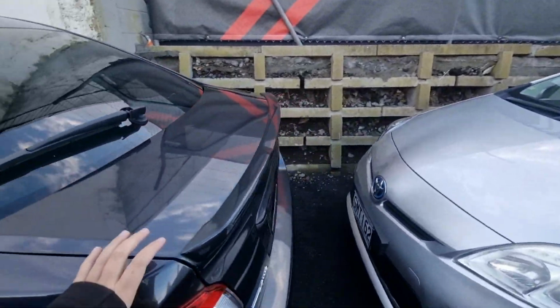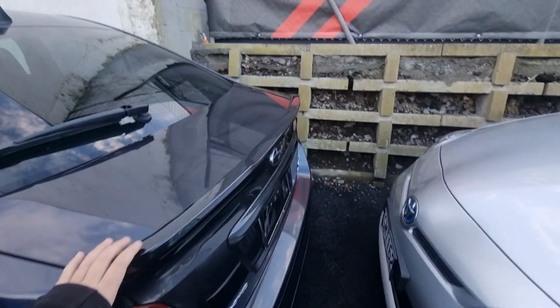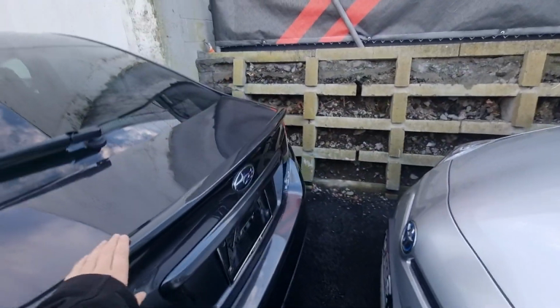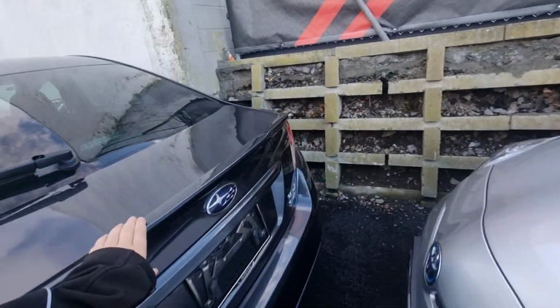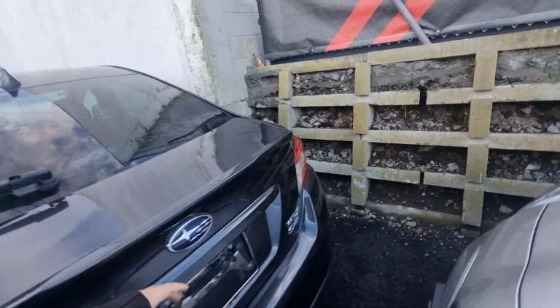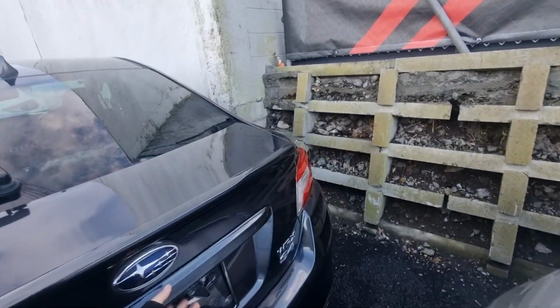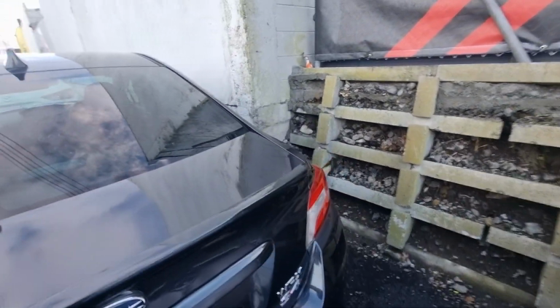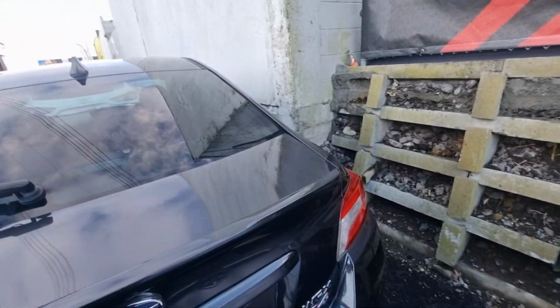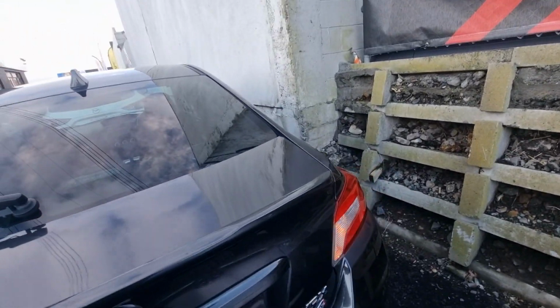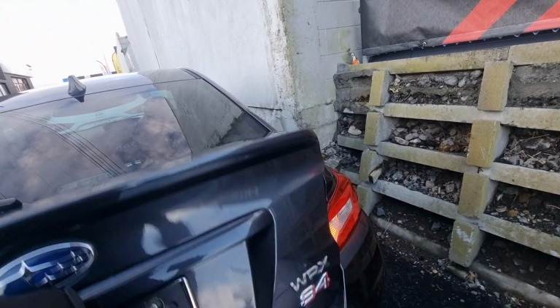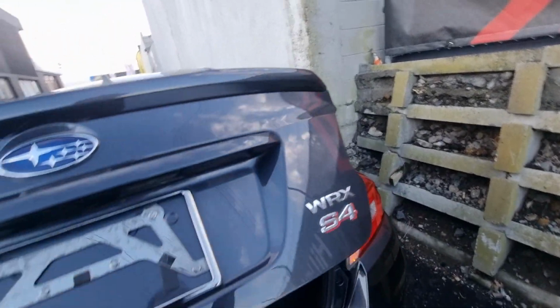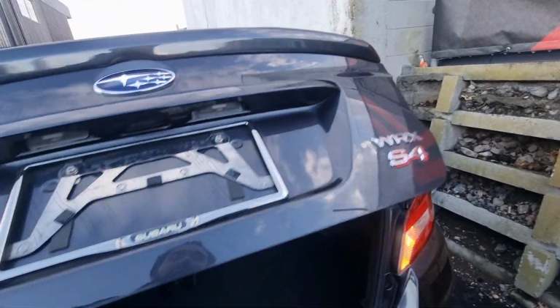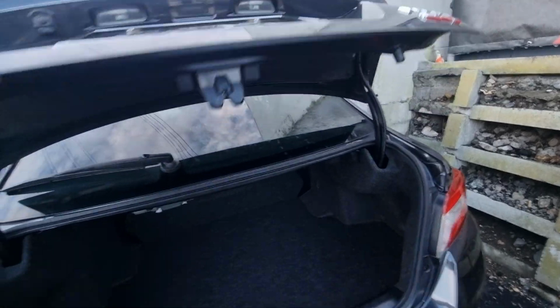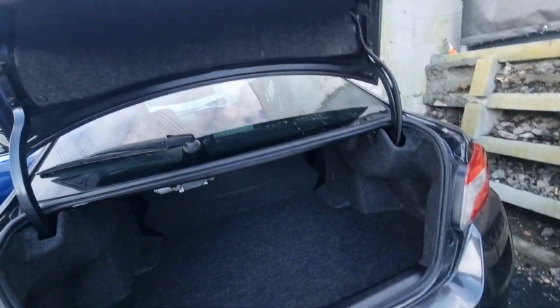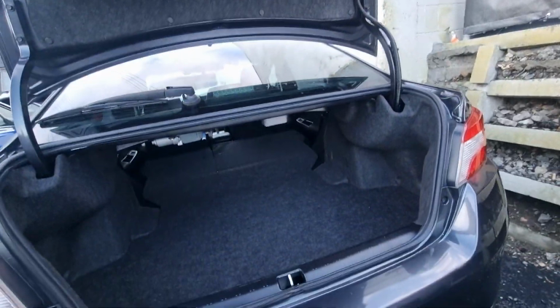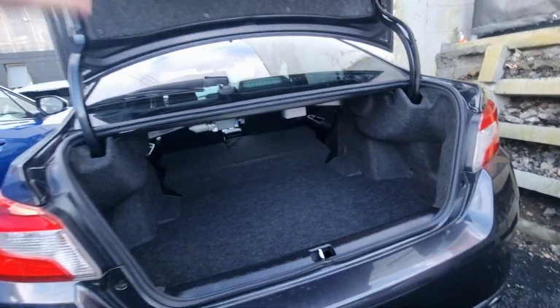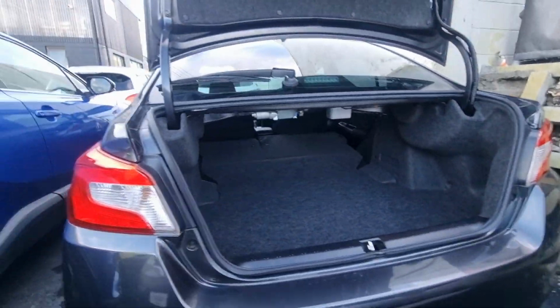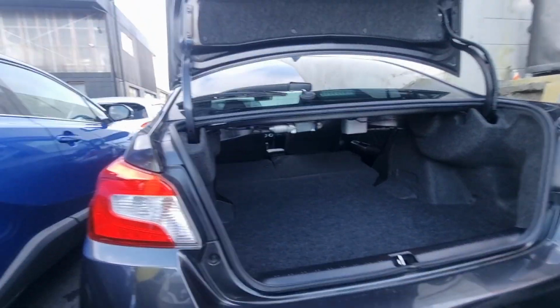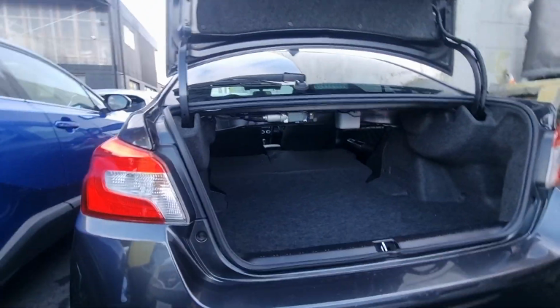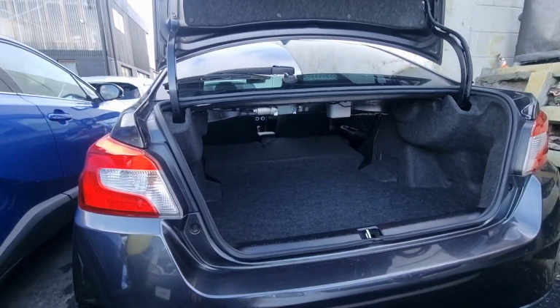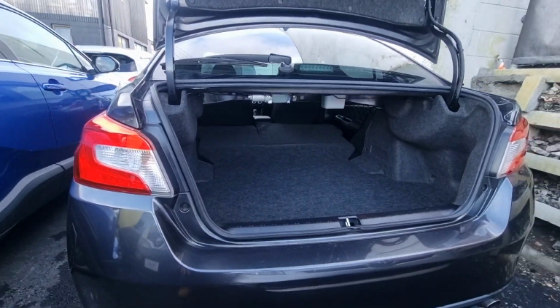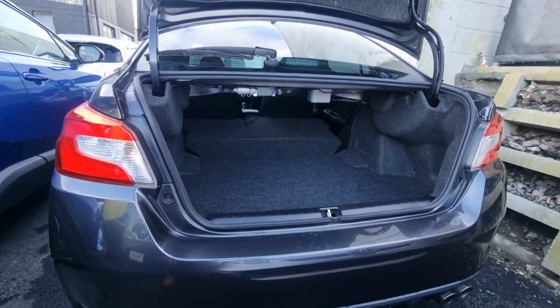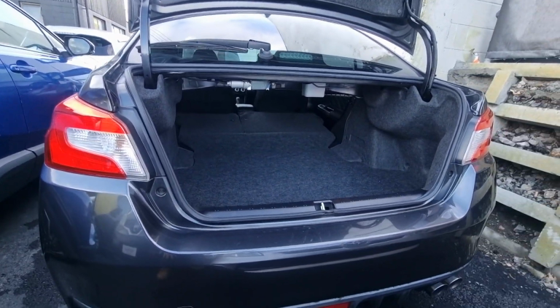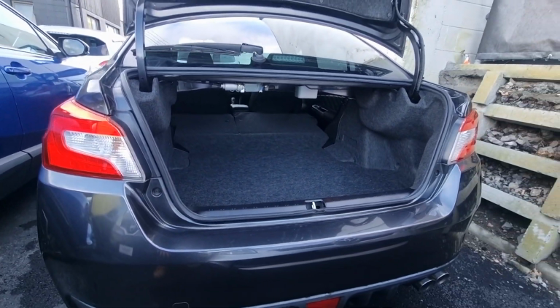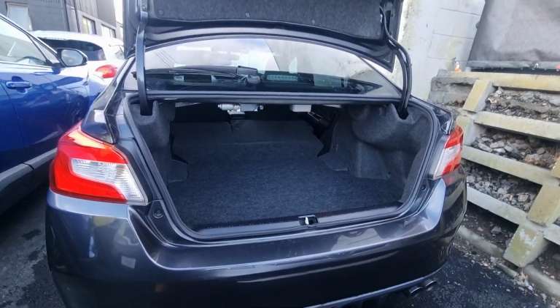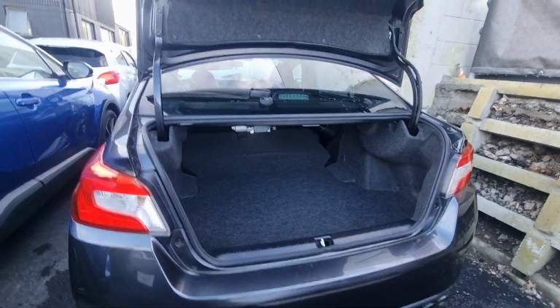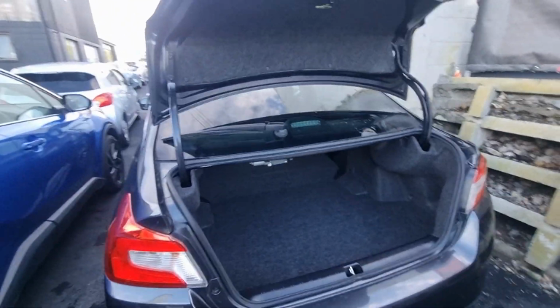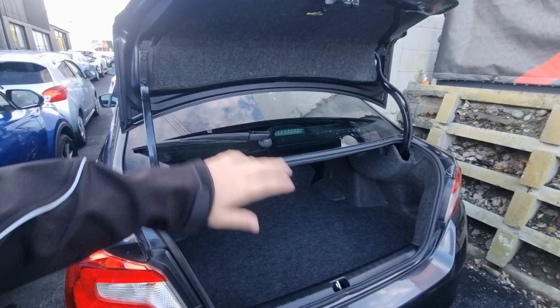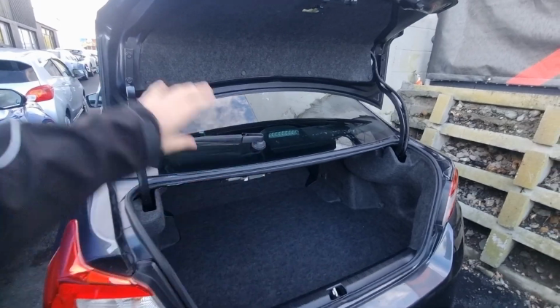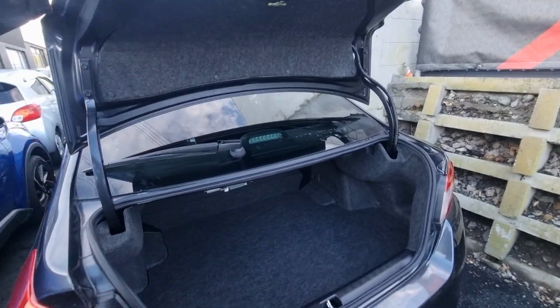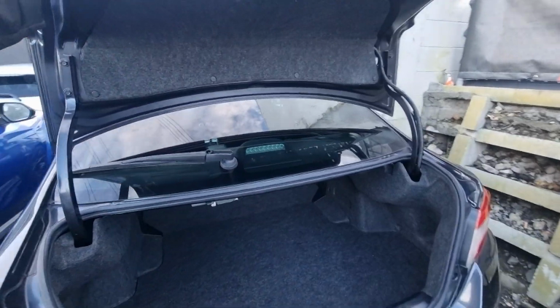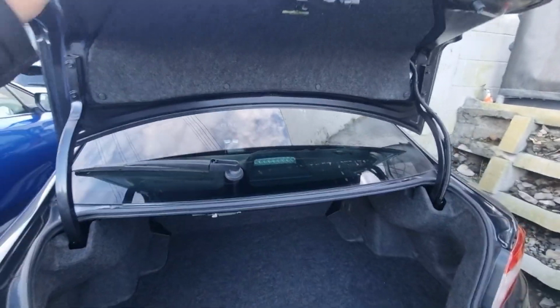Your question was whether or not the seats fold down — they do. As you can see, you actually get a lot of space all the way through if you need to load a water or something like that in there.